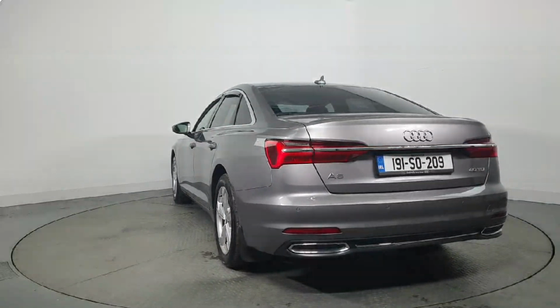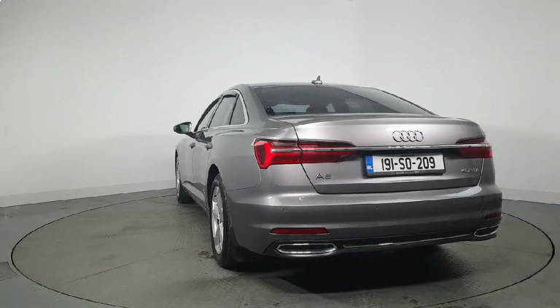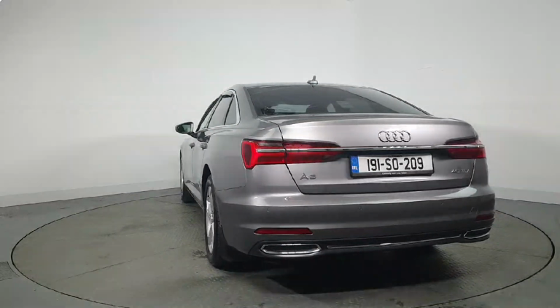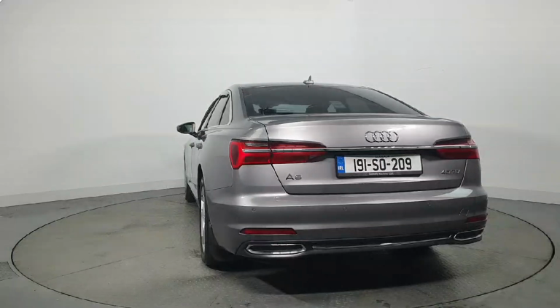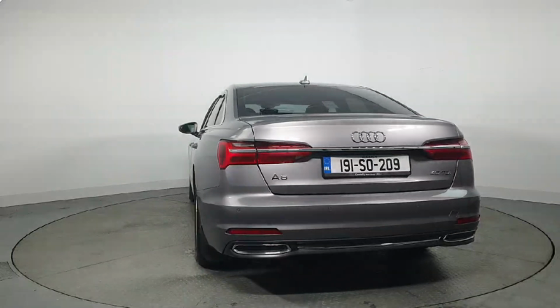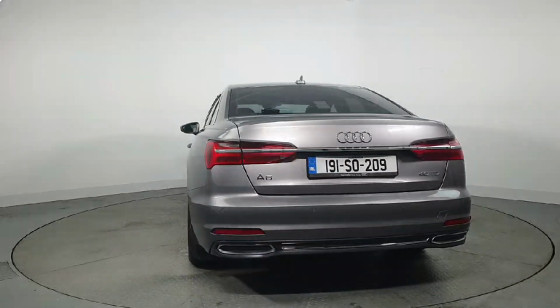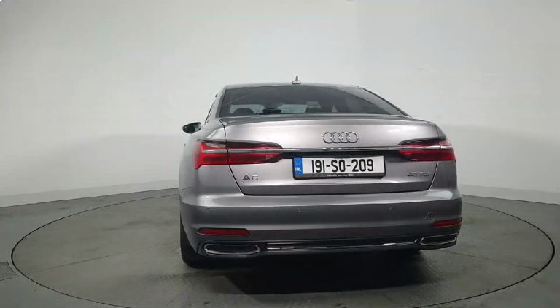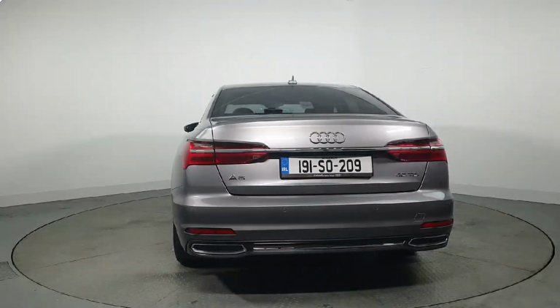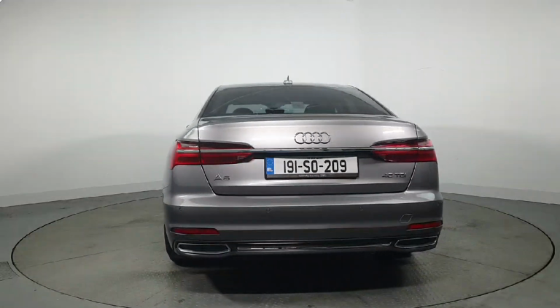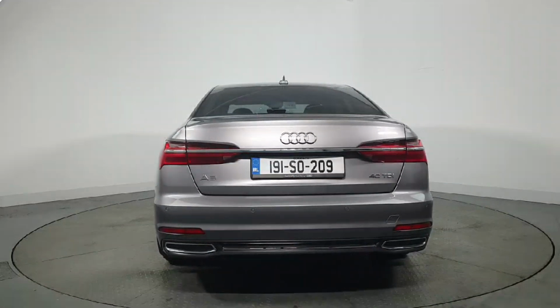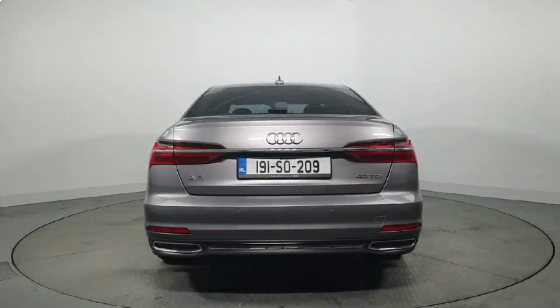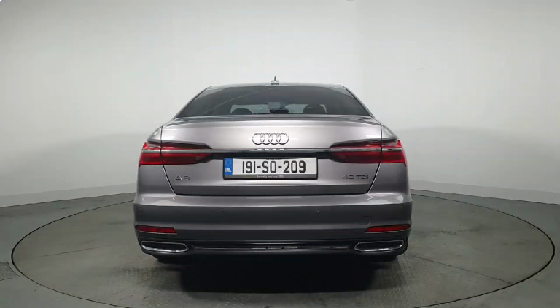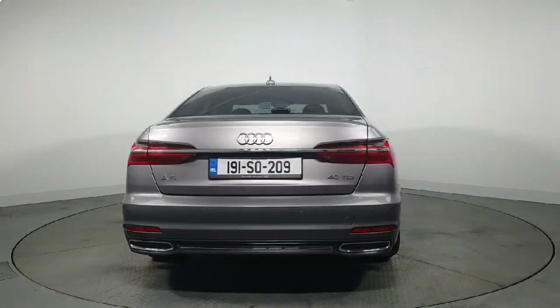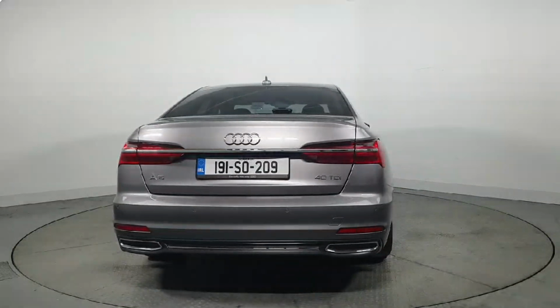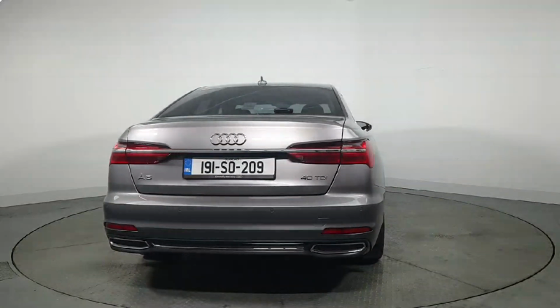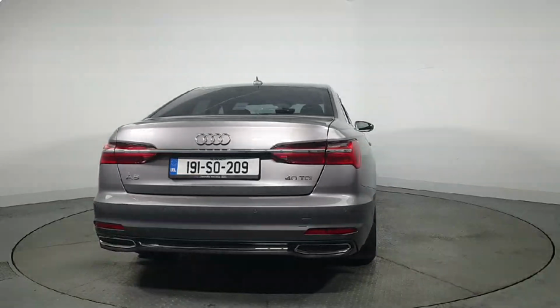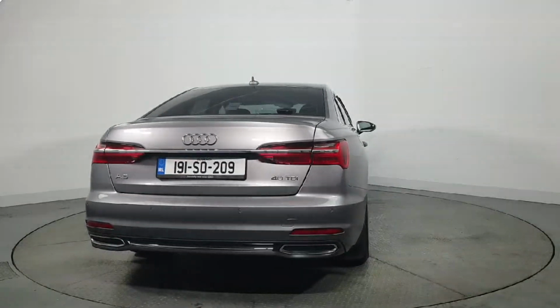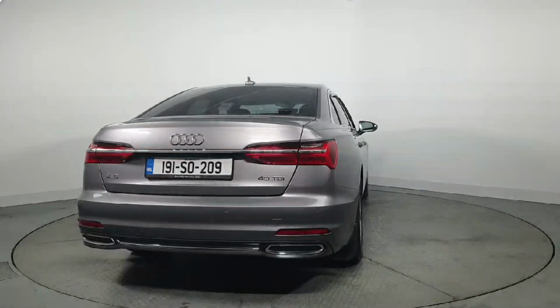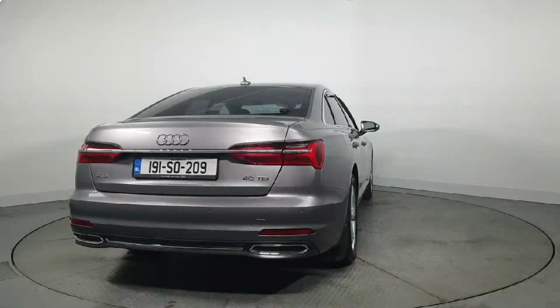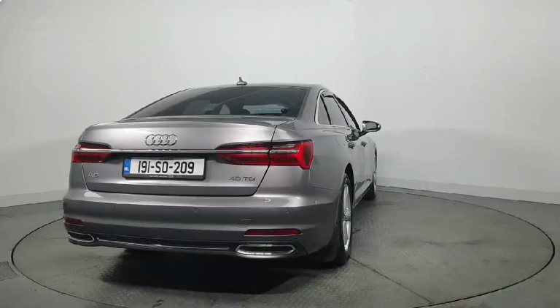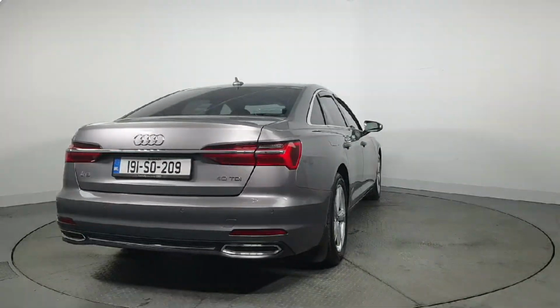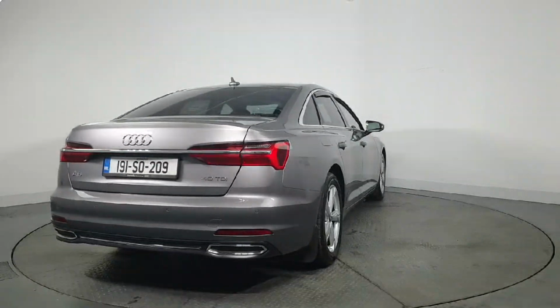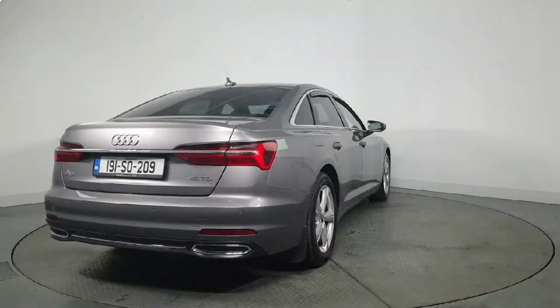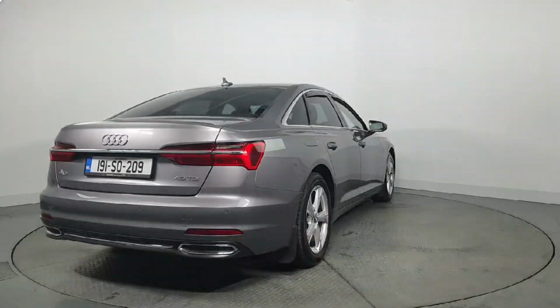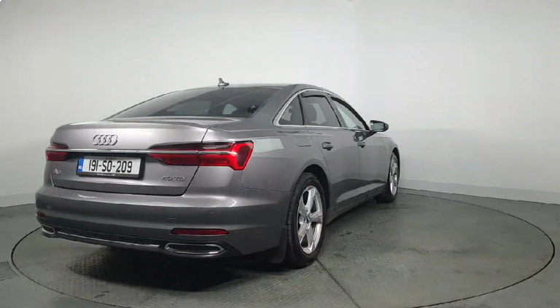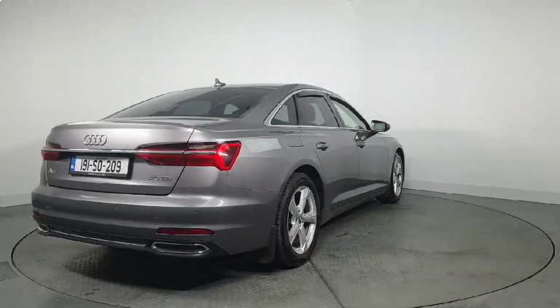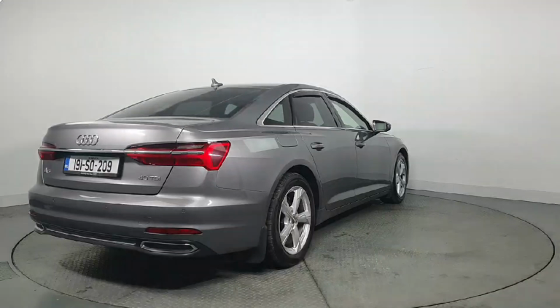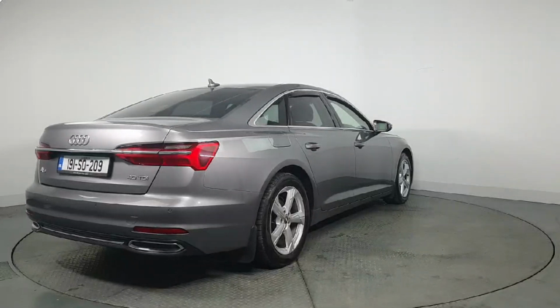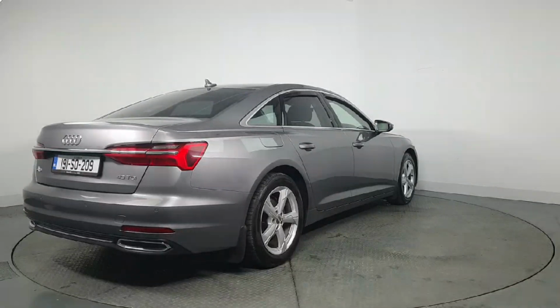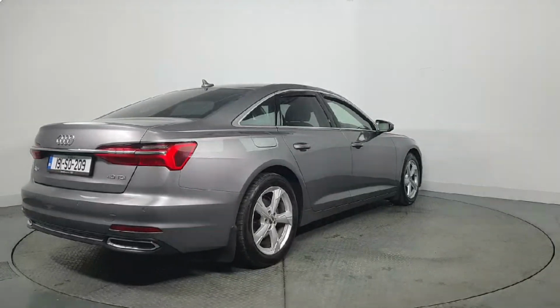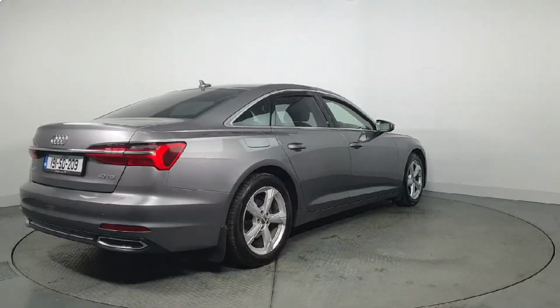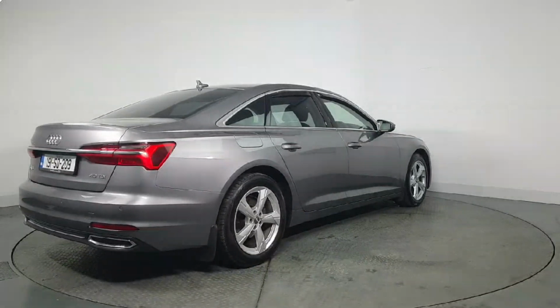This vehicle comes with a very comprehensive Audi approved warranty and extremely competitive finance options are available. For further details, please don't hesitate to contact our dedicated professional friendly sales team or call us today to arrange an immediate test drive.